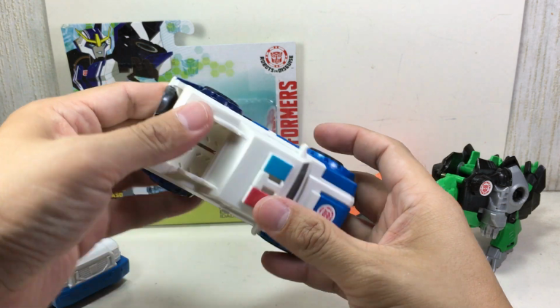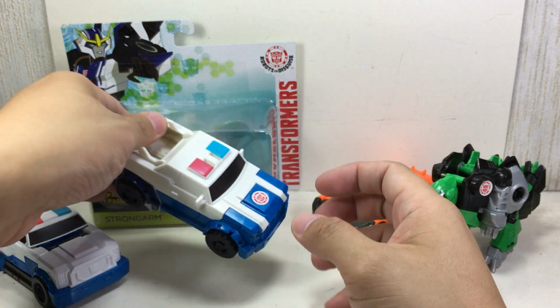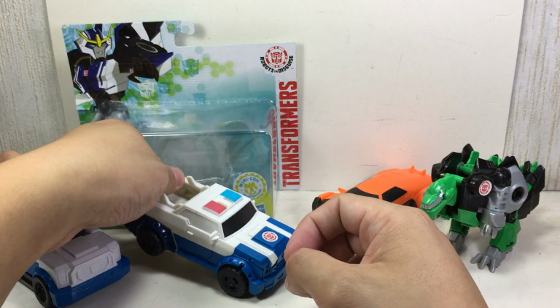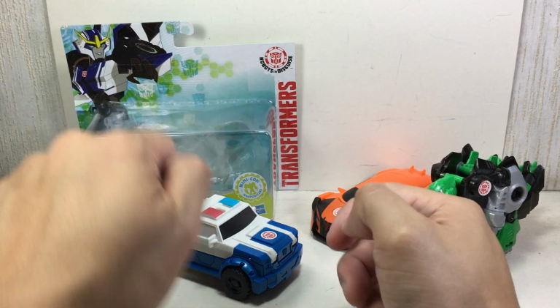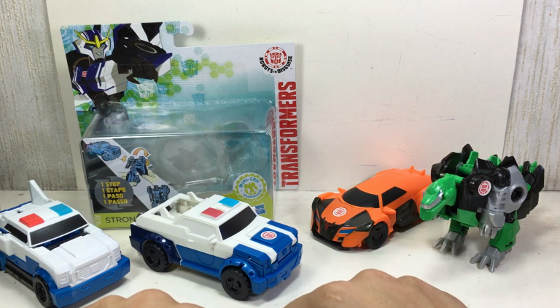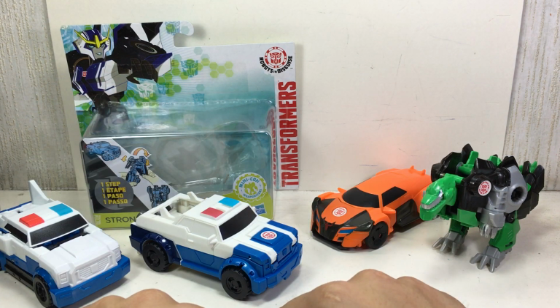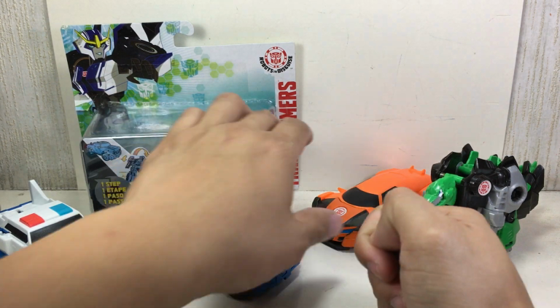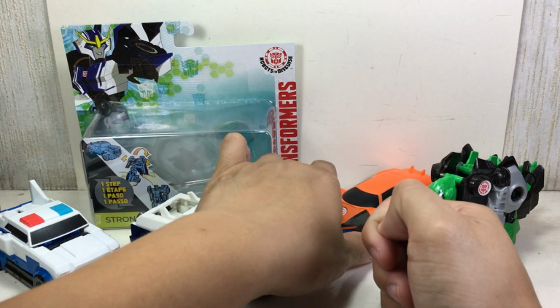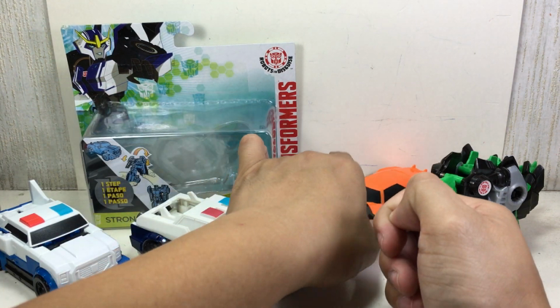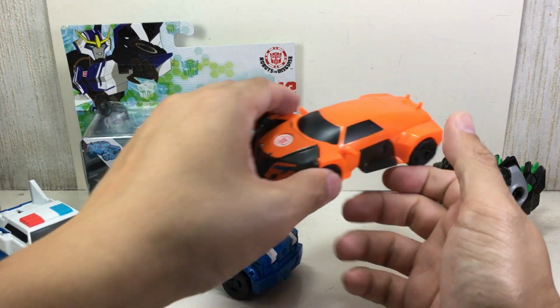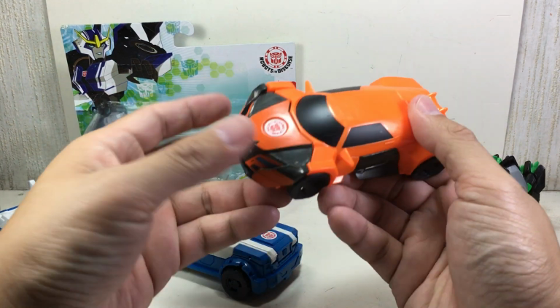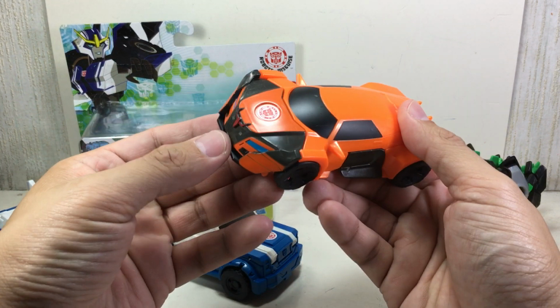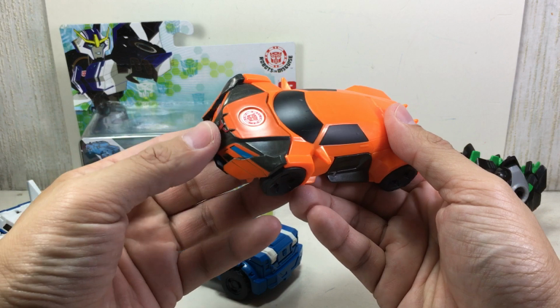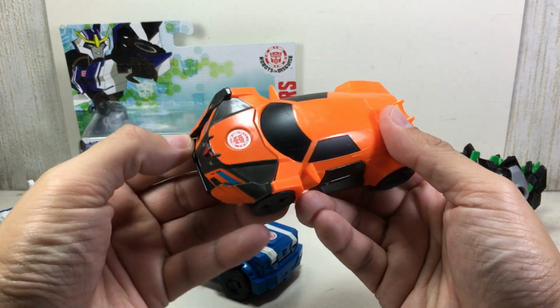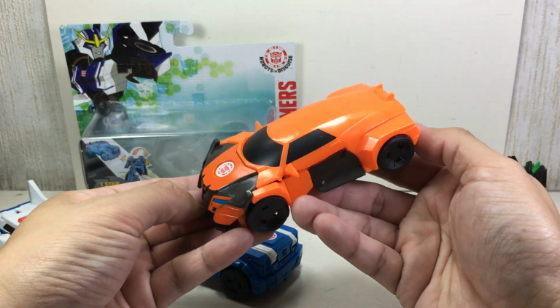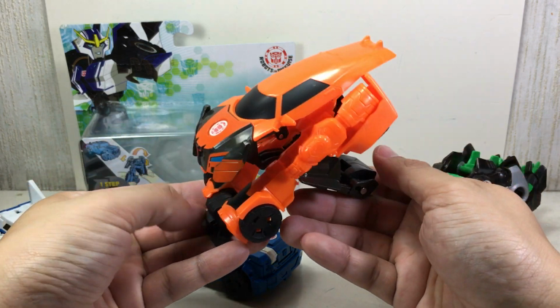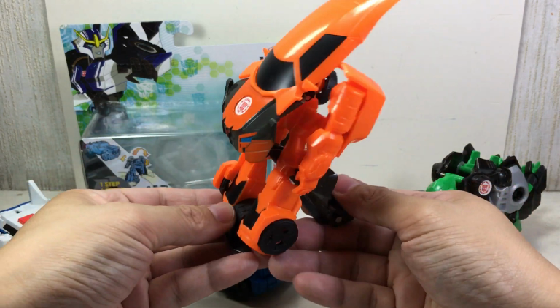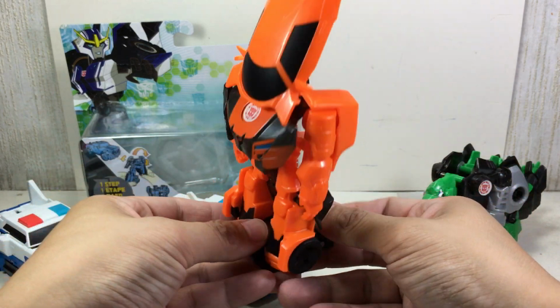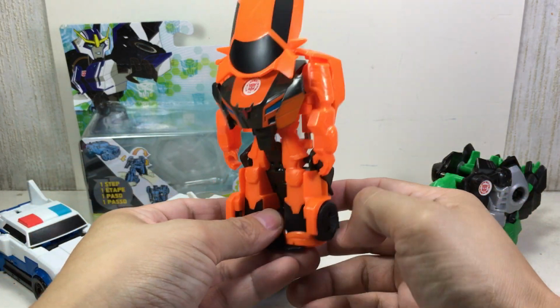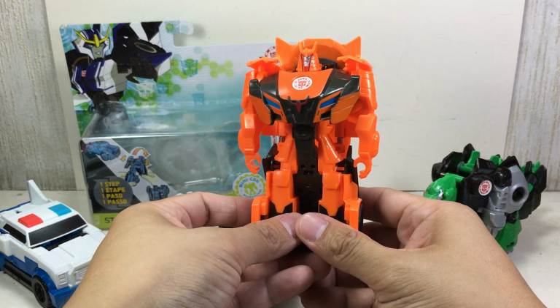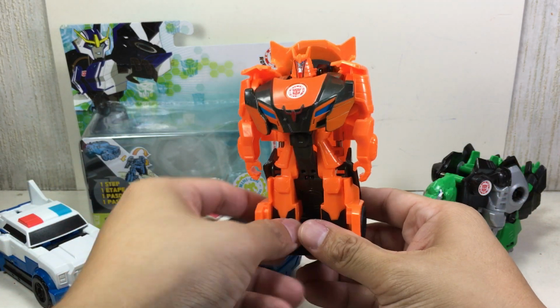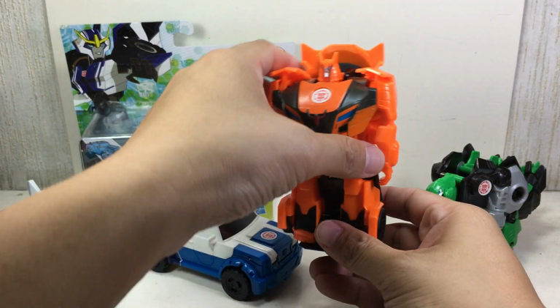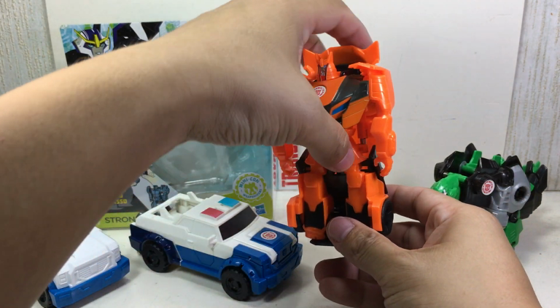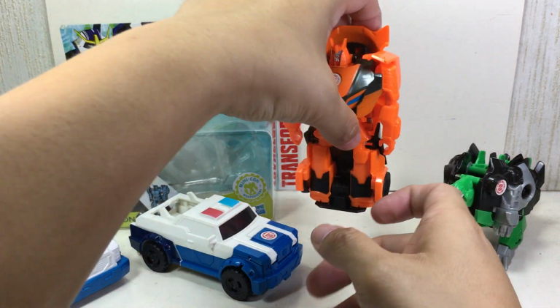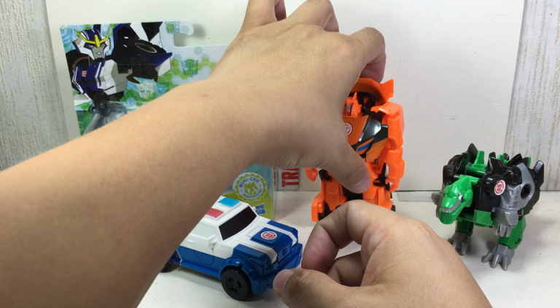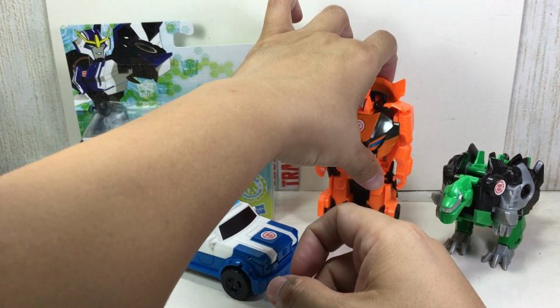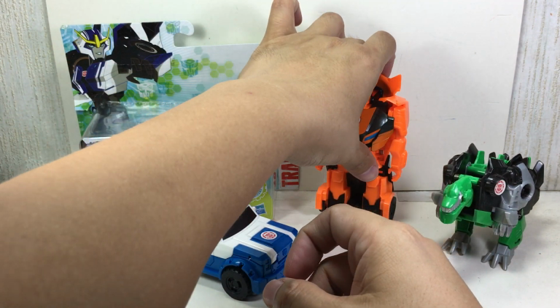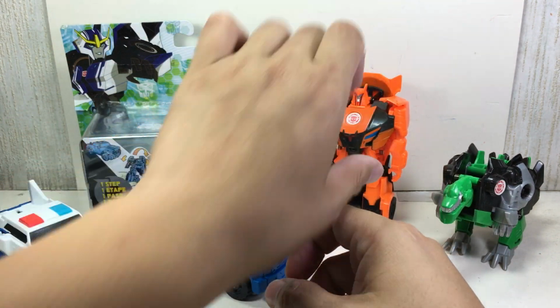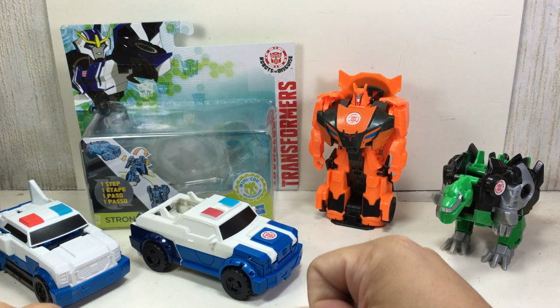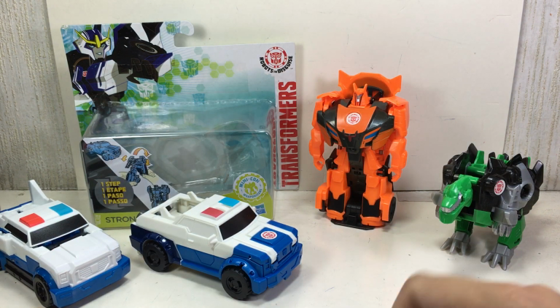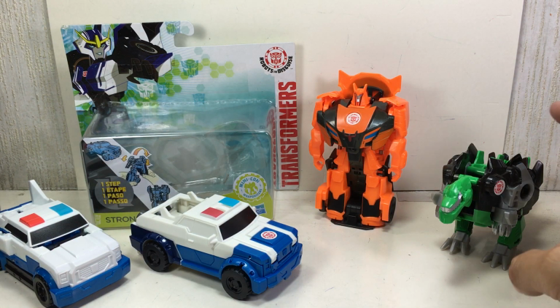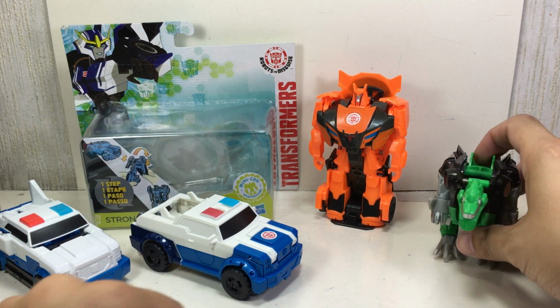Okay, let's transform the others. Drift — there you go. Grimlock.